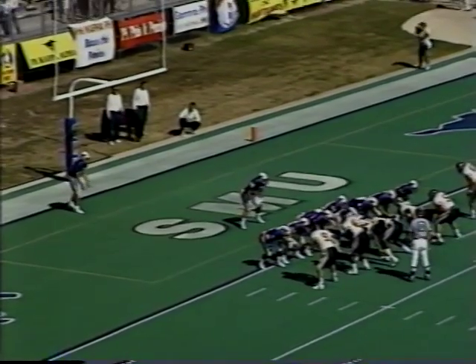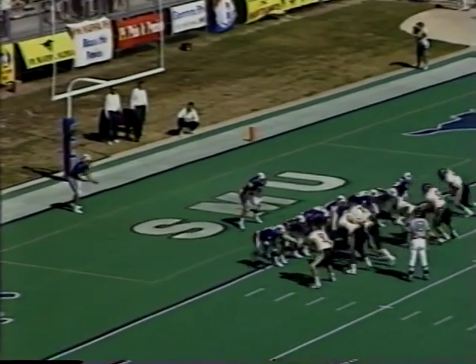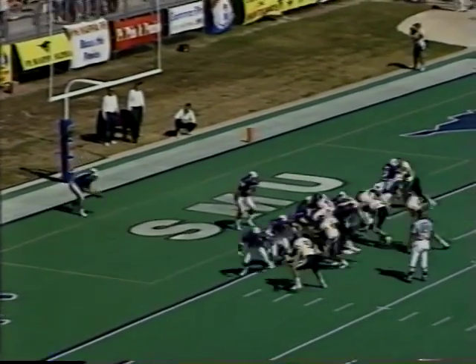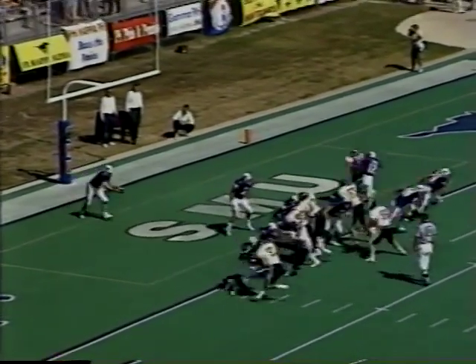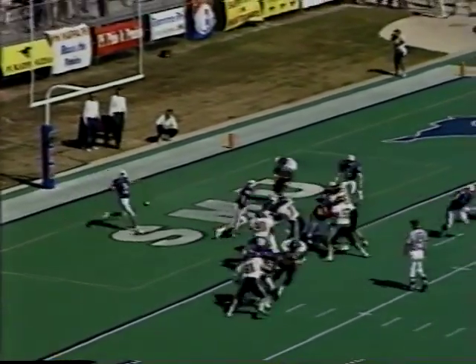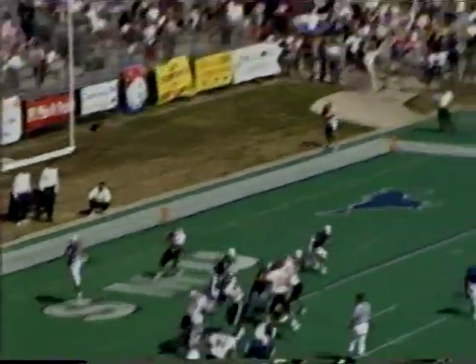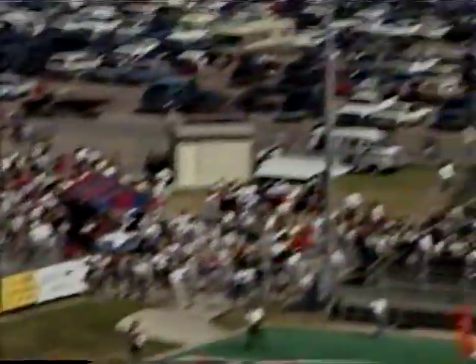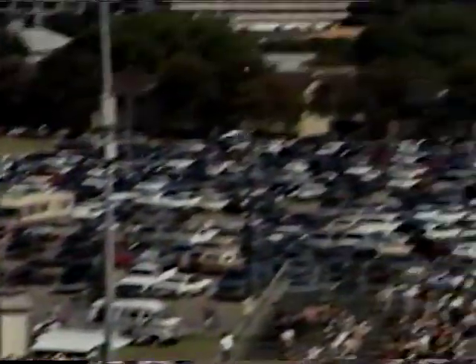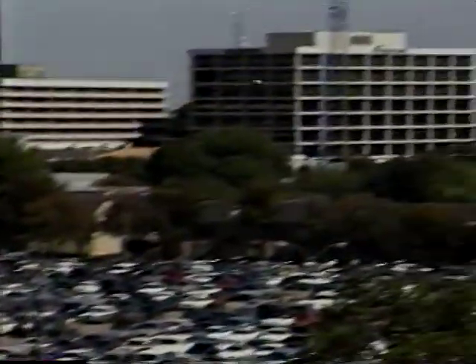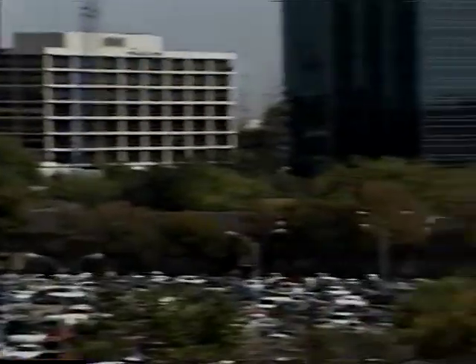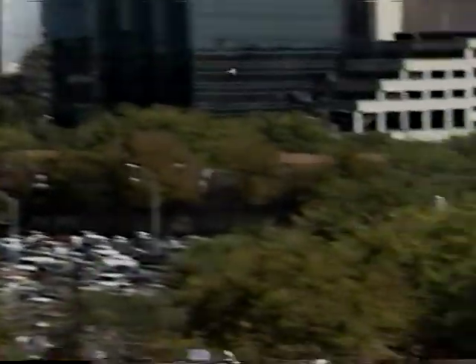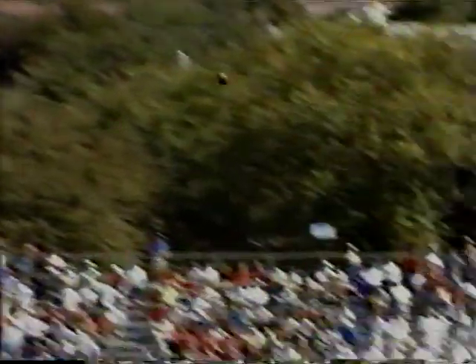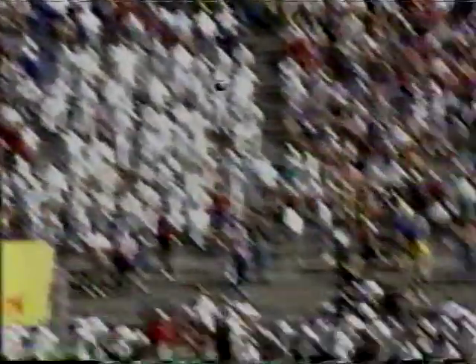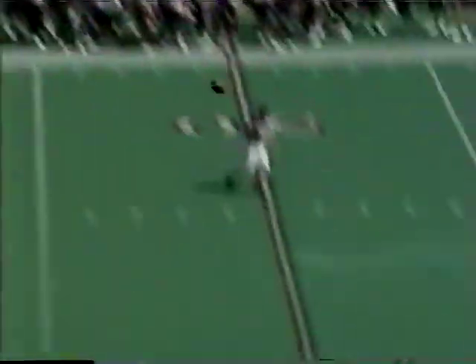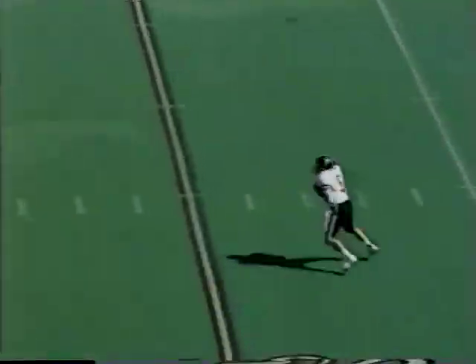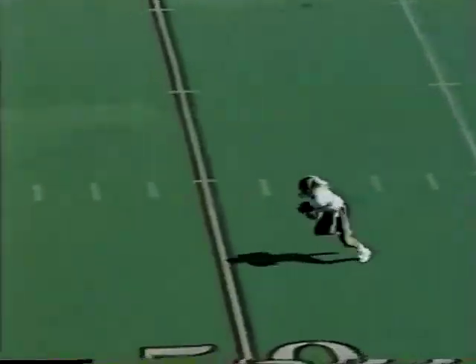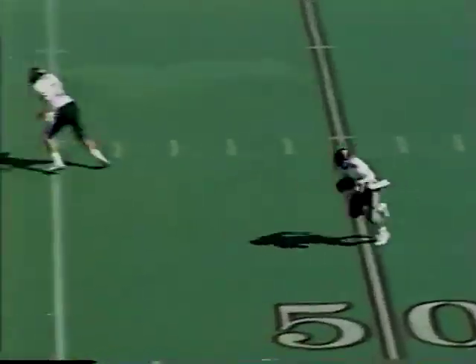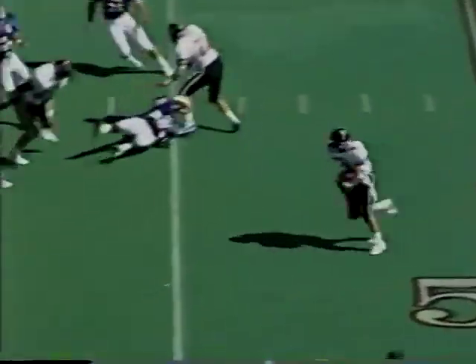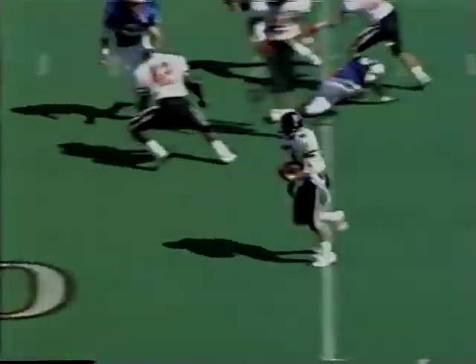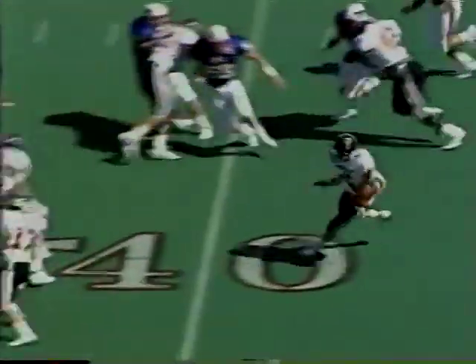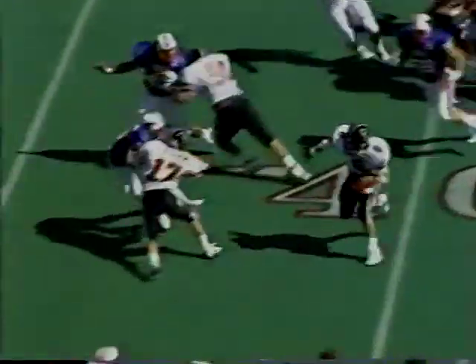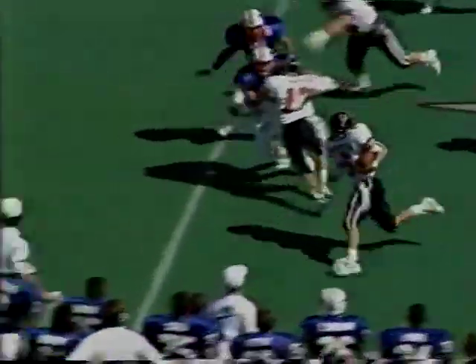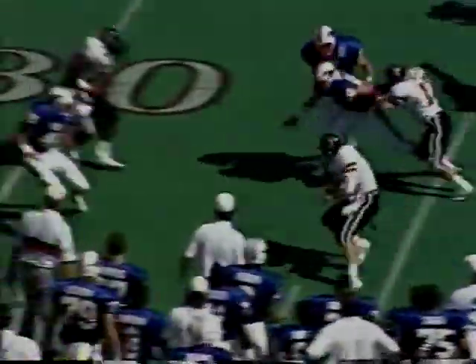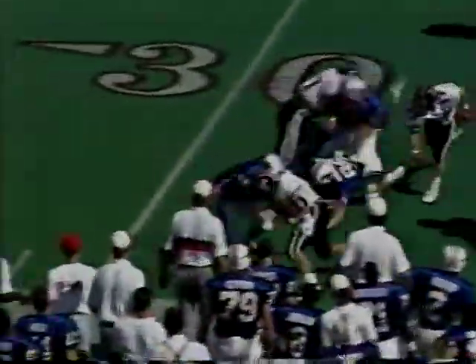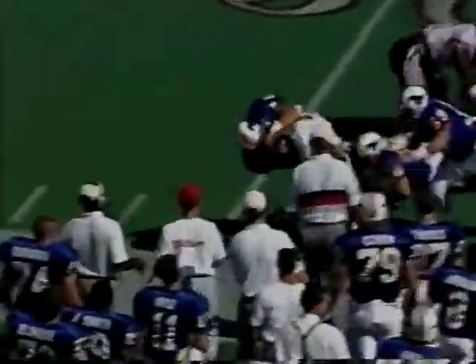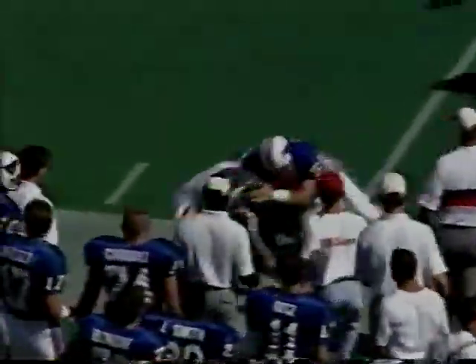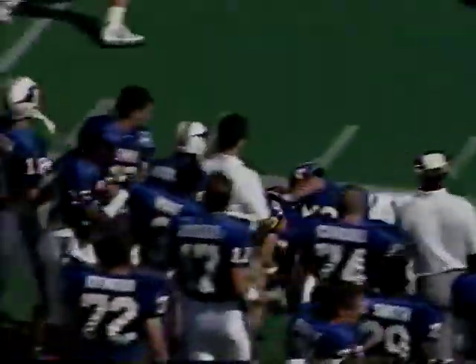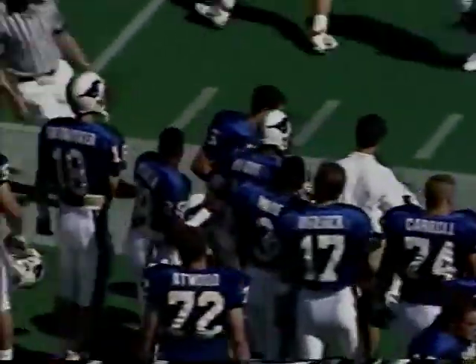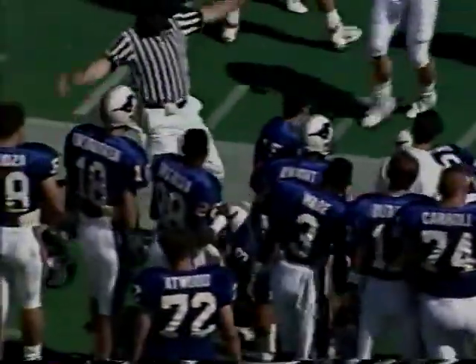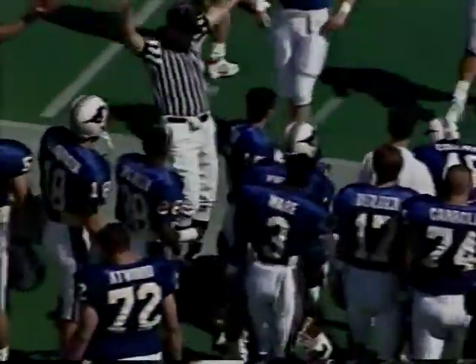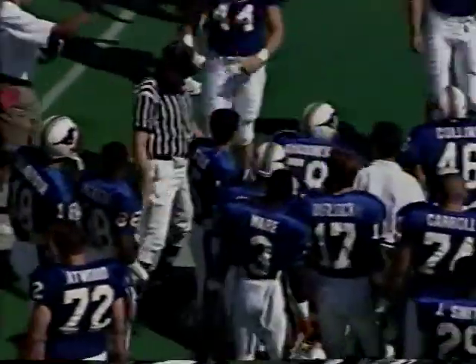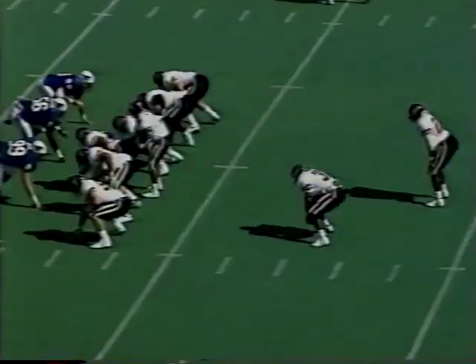Mark Lewis, the SMU punter, has to kick it away. He does — a punt of 51 yards. It's a good sight: Tracy Saul returning kicks again. 22-yard return, and the Raiders are set up in great shape.